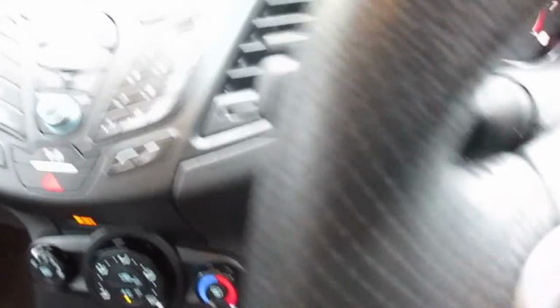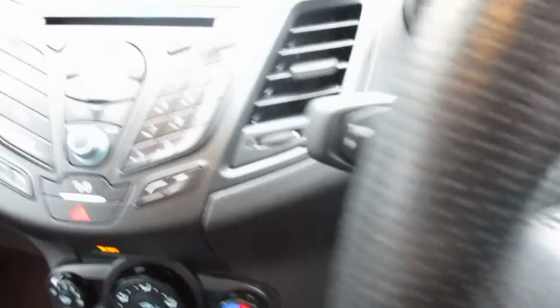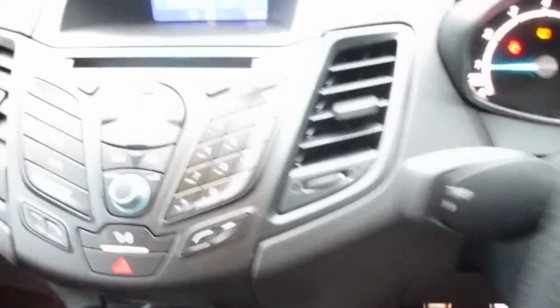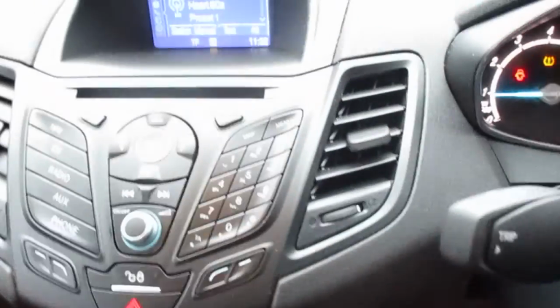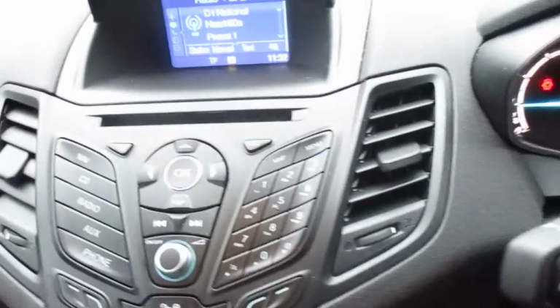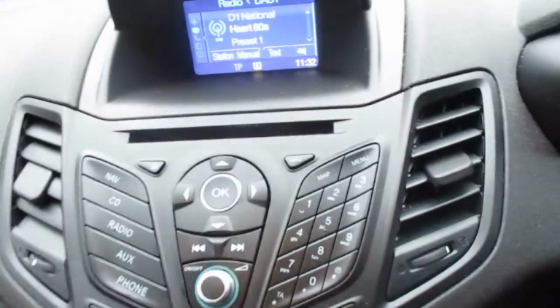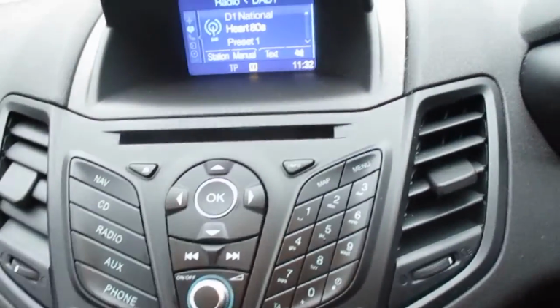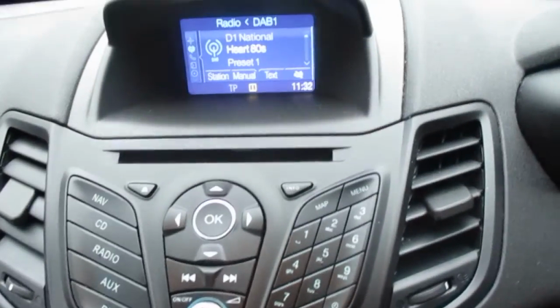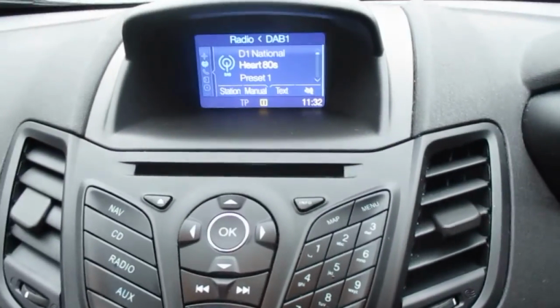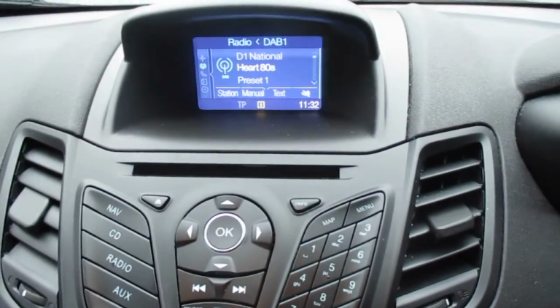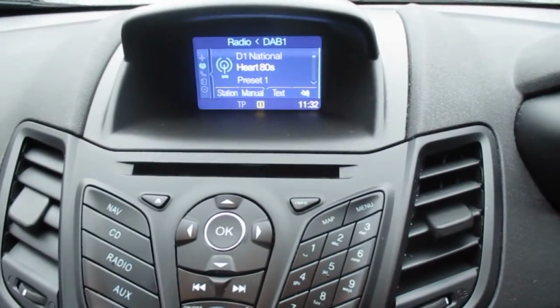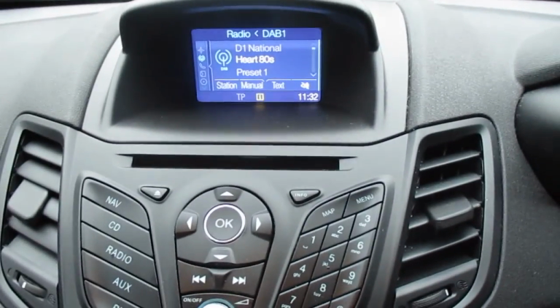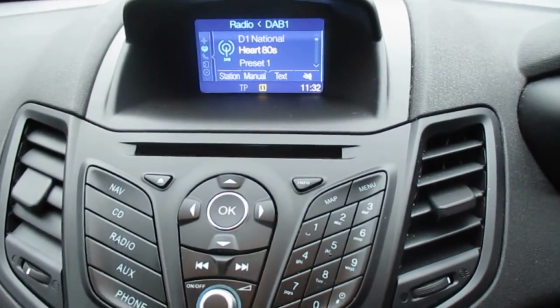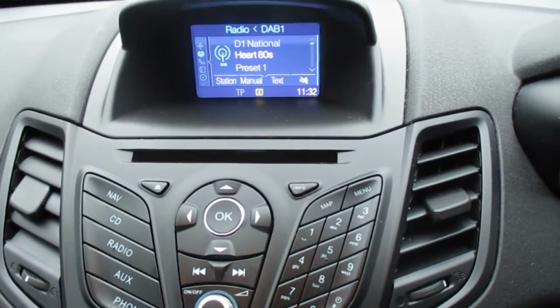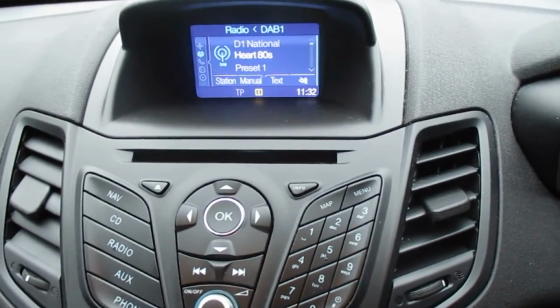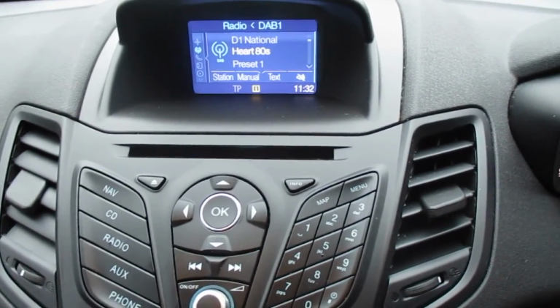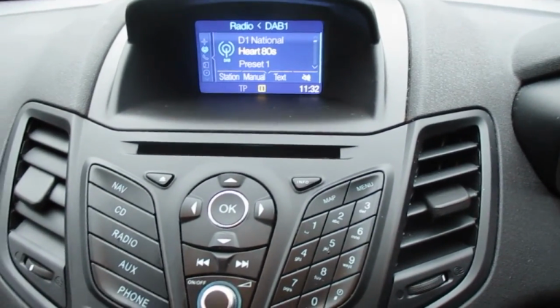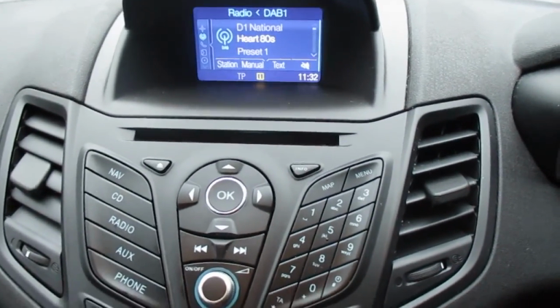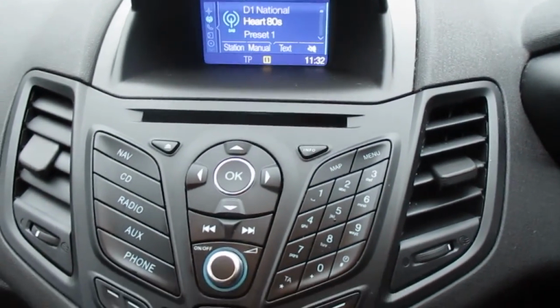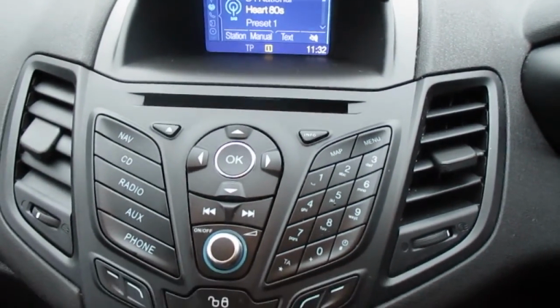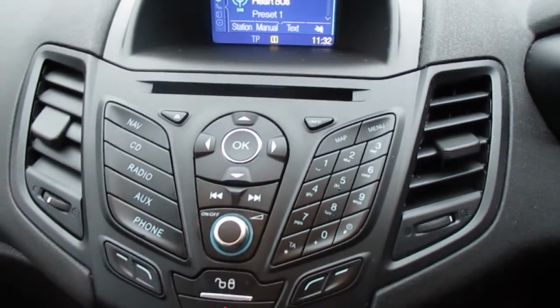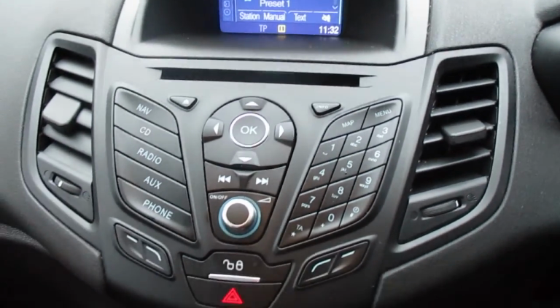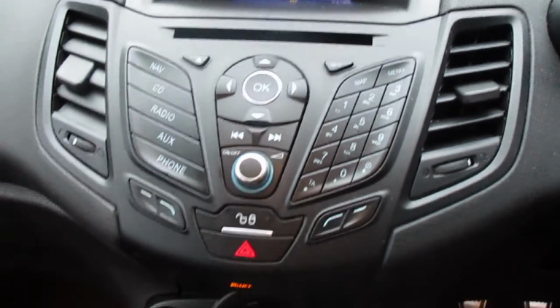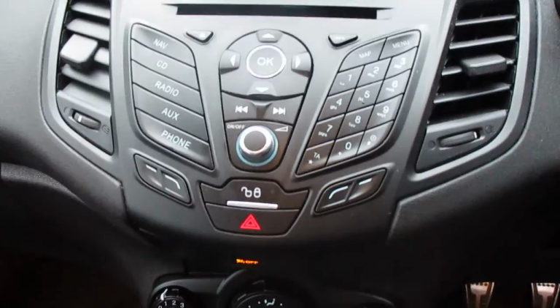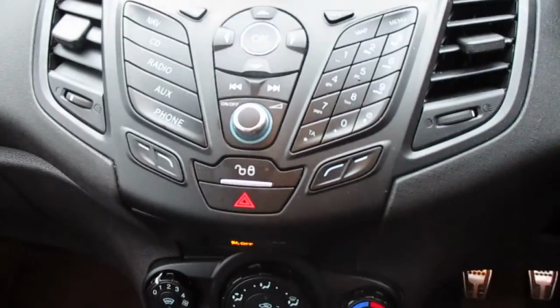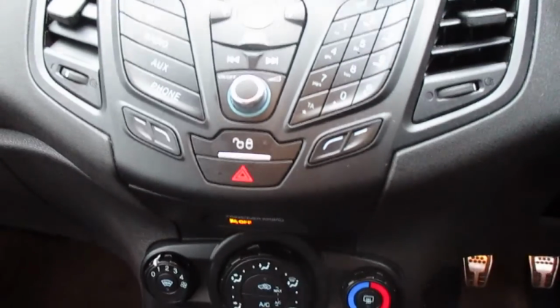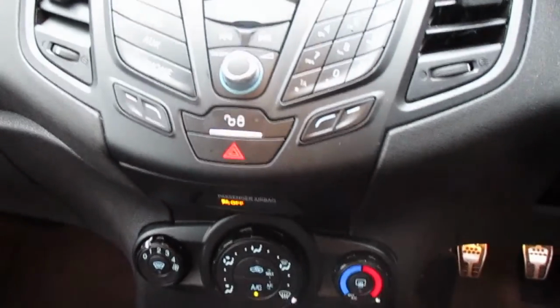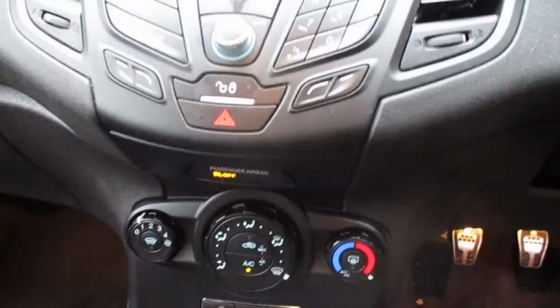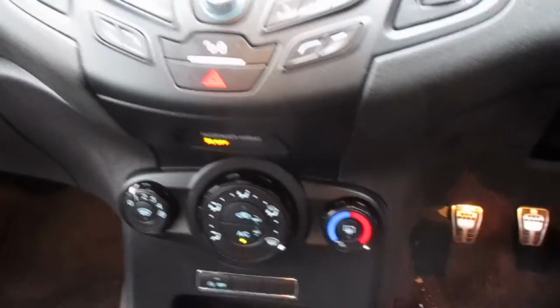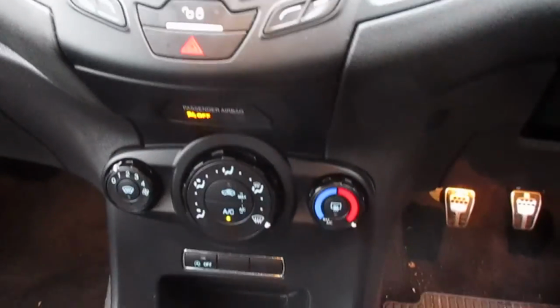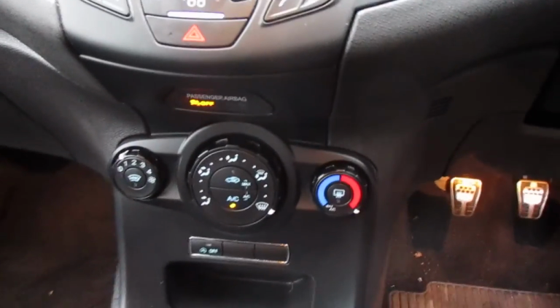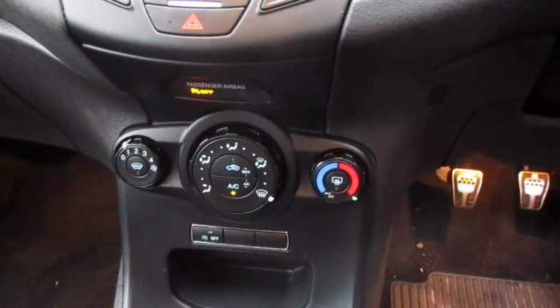The entertainment system comes with AM, FM and DAB digital radio, a CD player, and it will also connect via Bluetooth. Moving down, you have air conditioning.